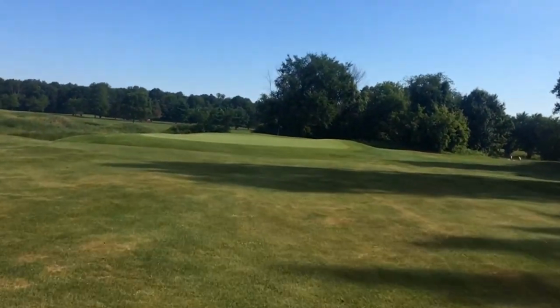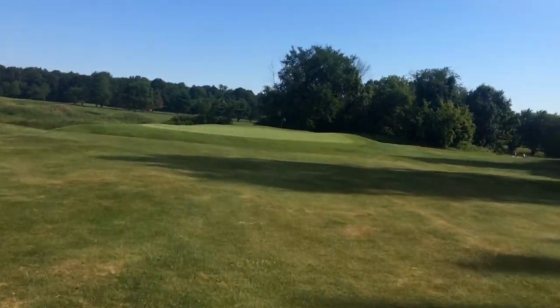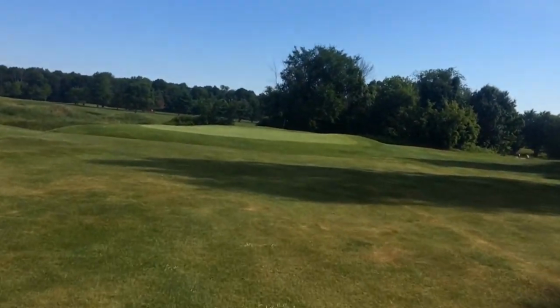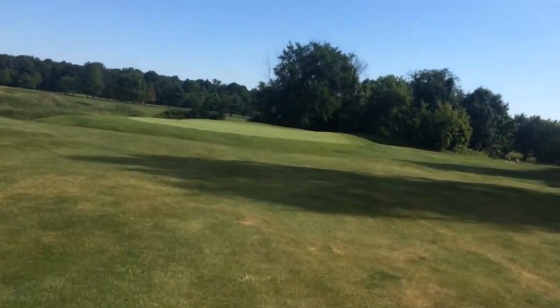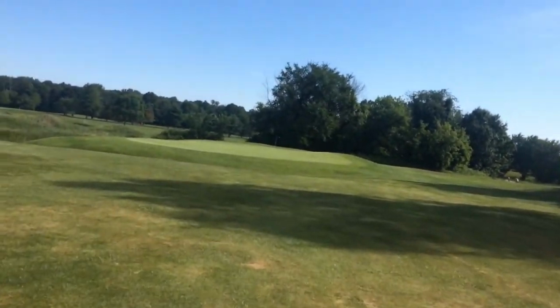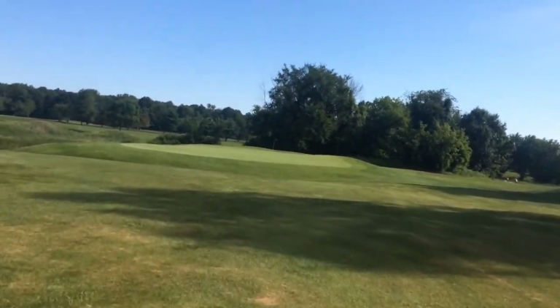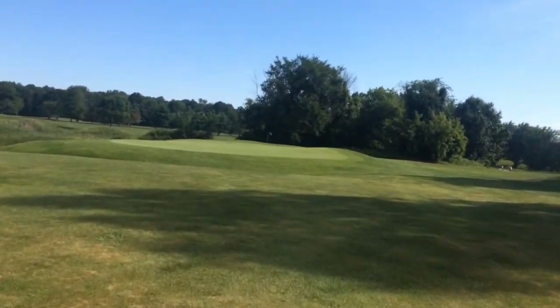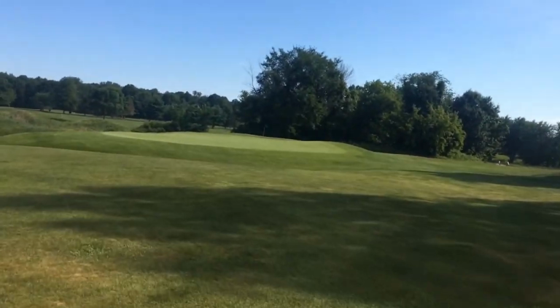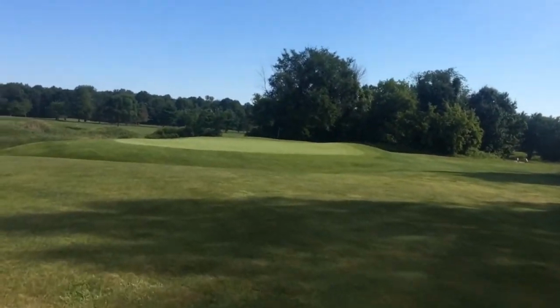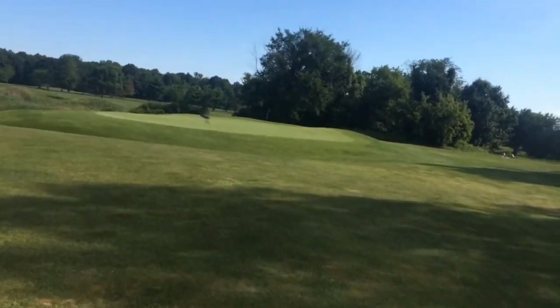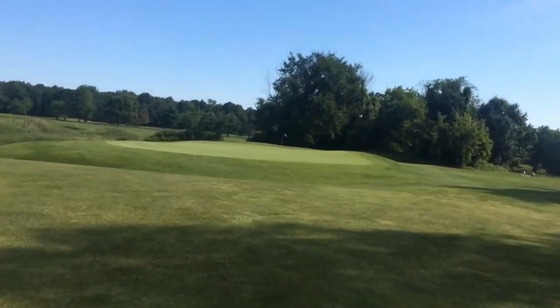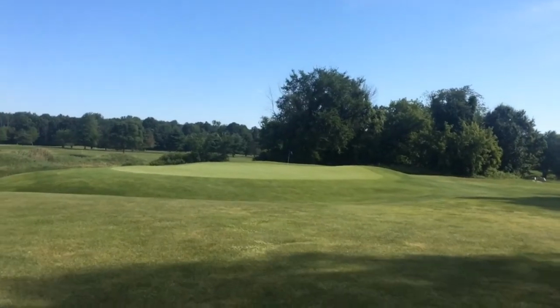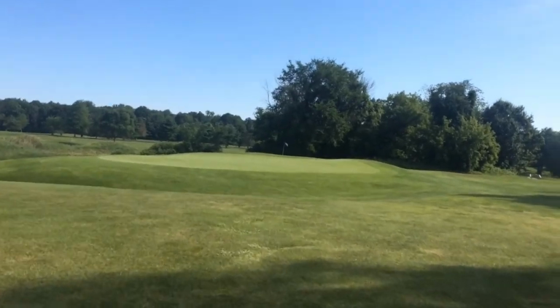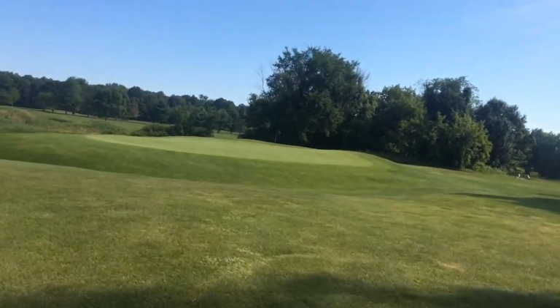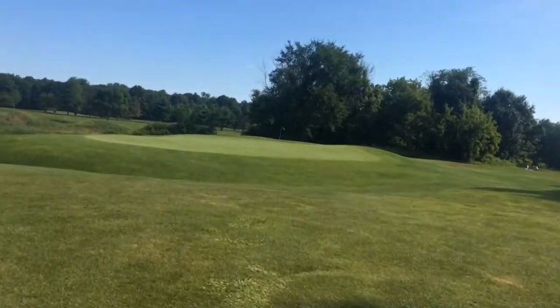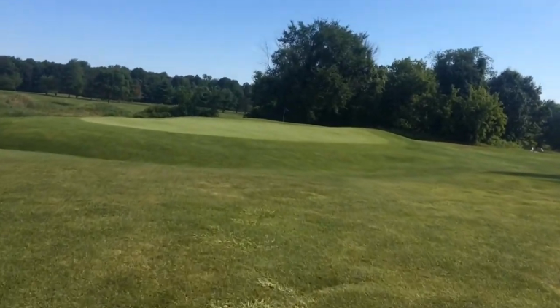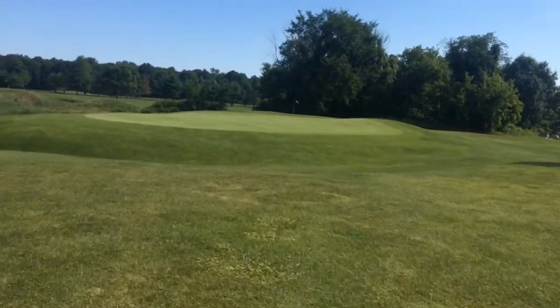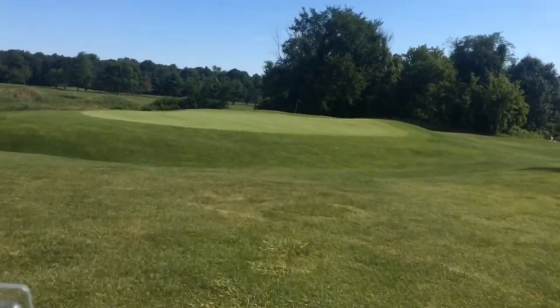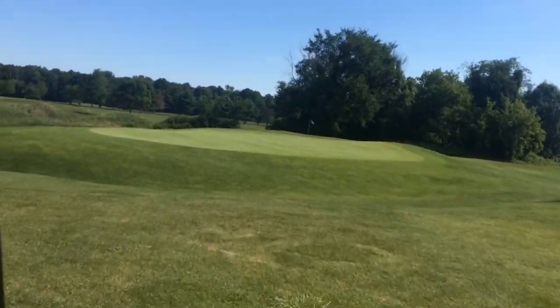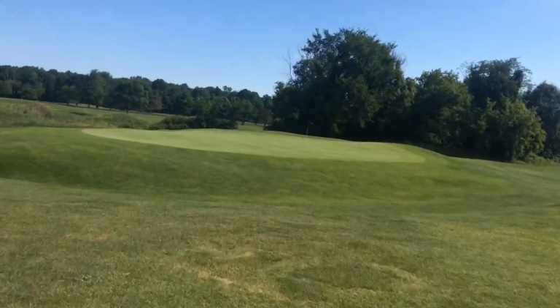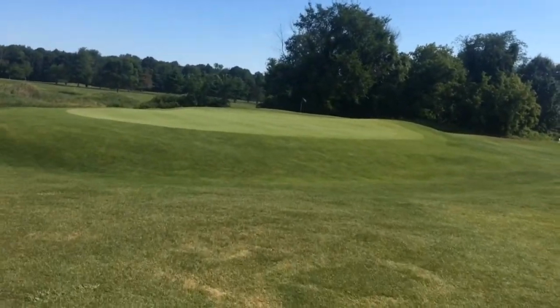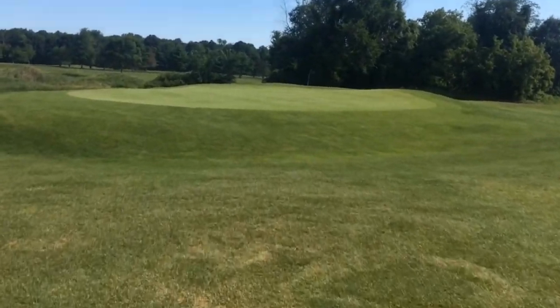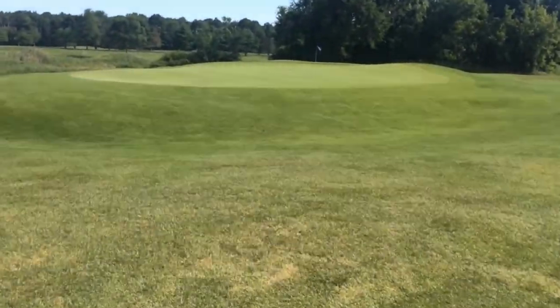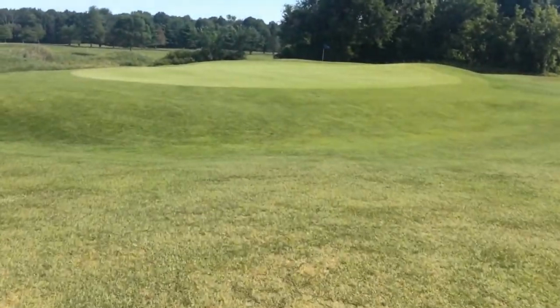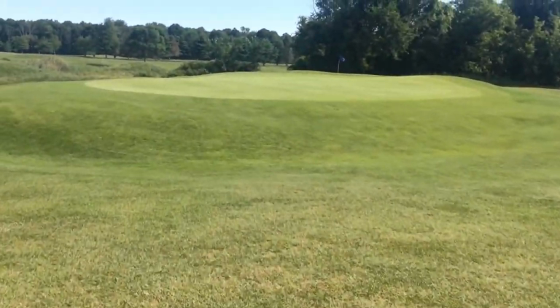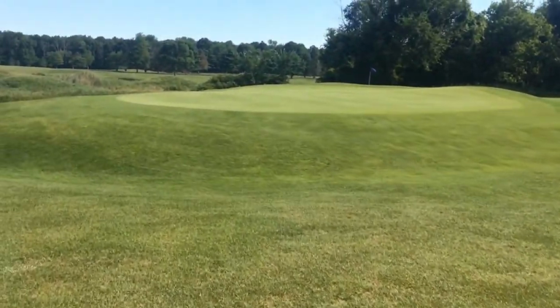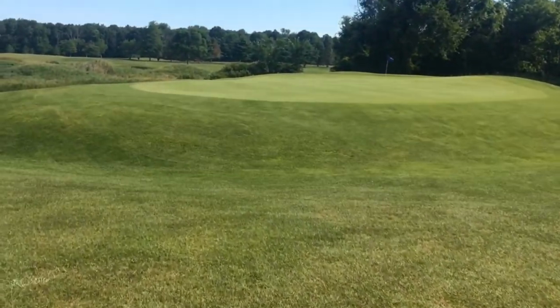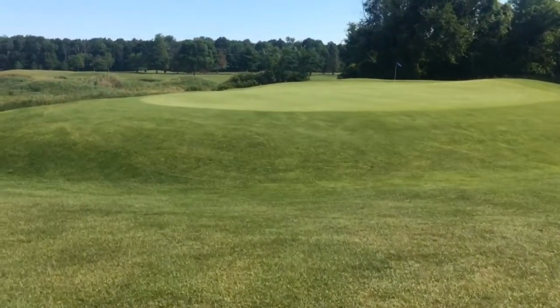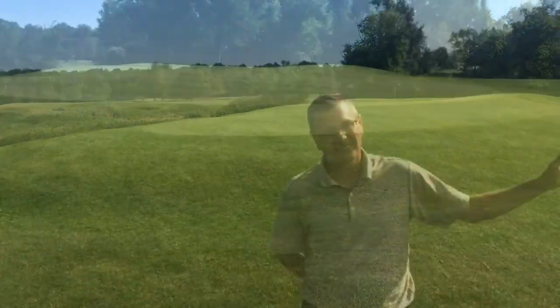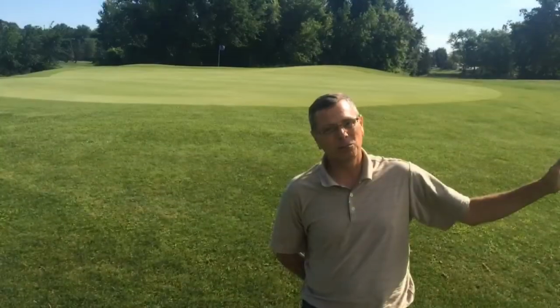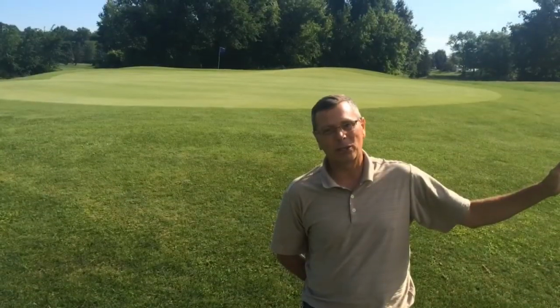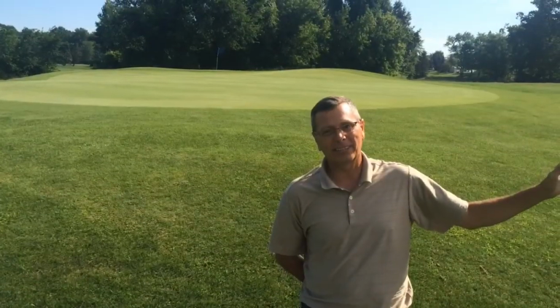So depending on where that pin is, take the right club. The green will hold, but there's a nice swale on the right side. You miss that swale and kick to the right, it's another bogey maker.